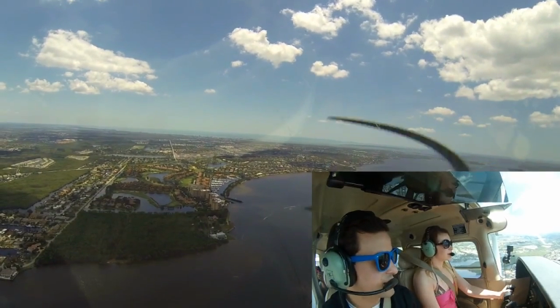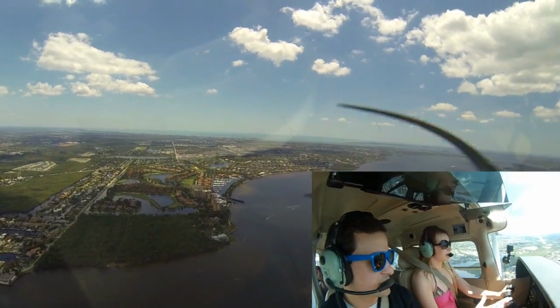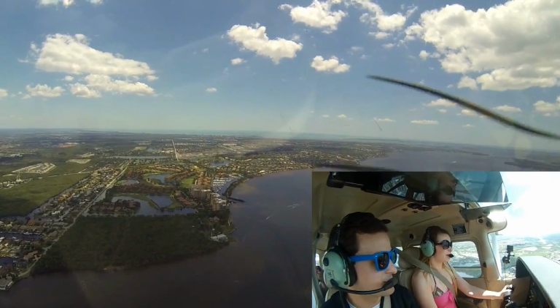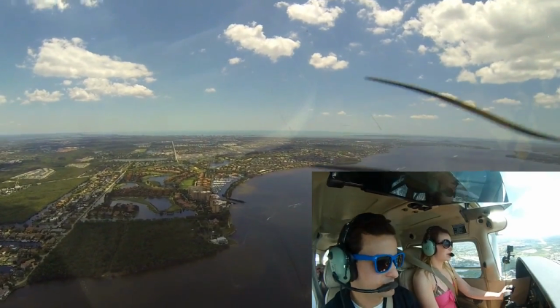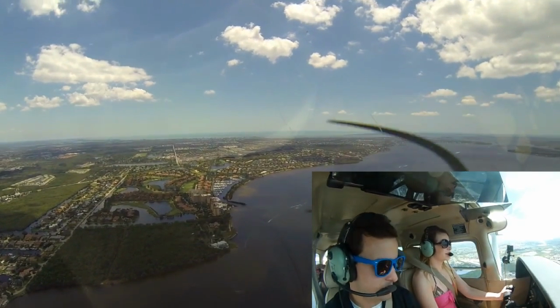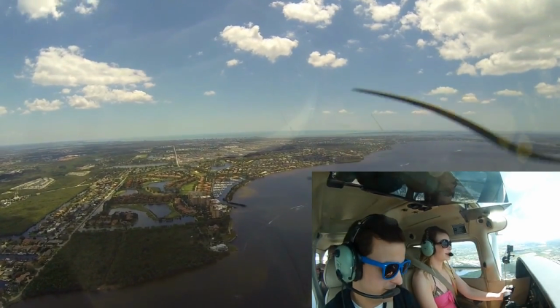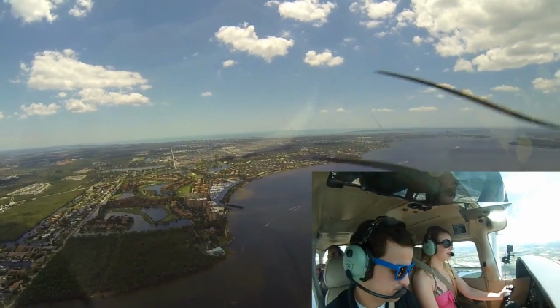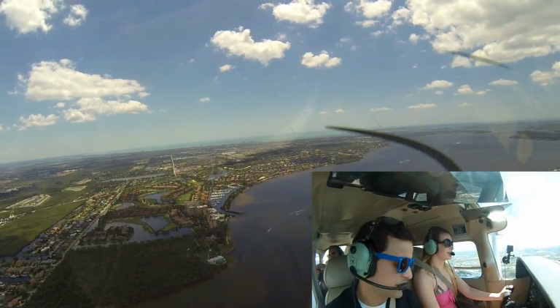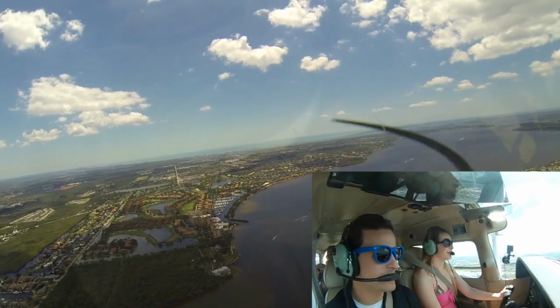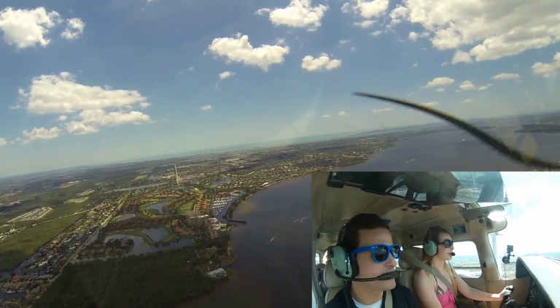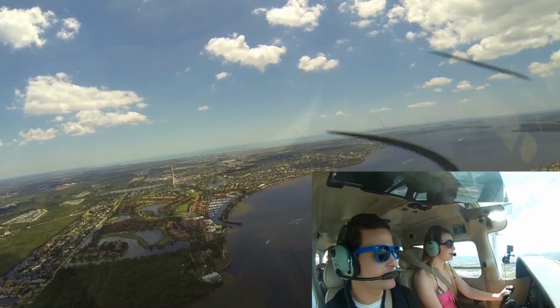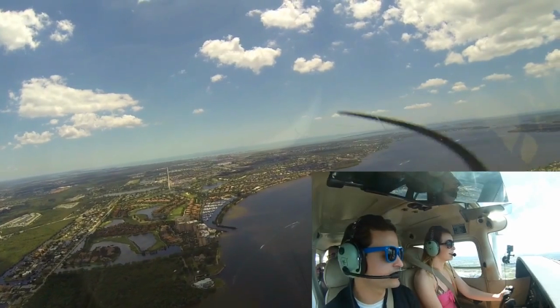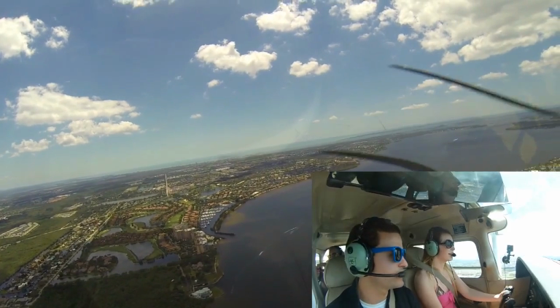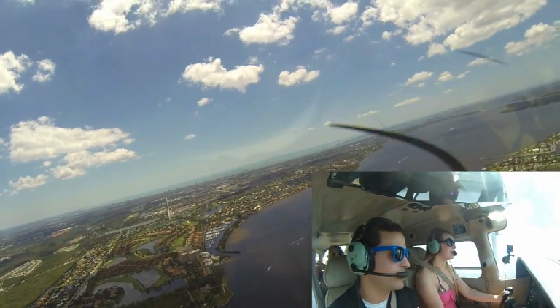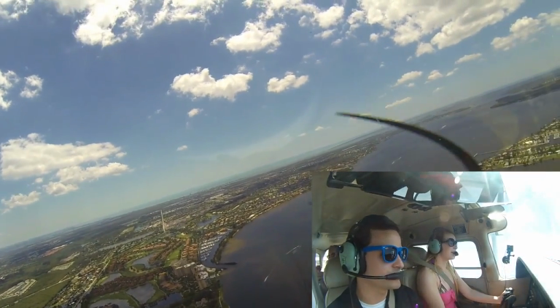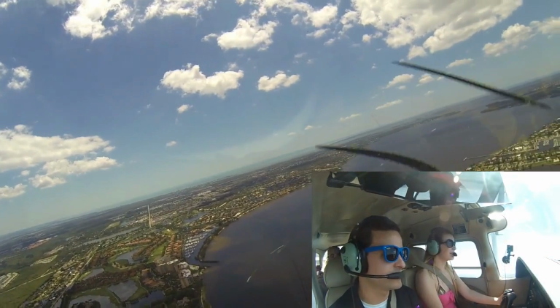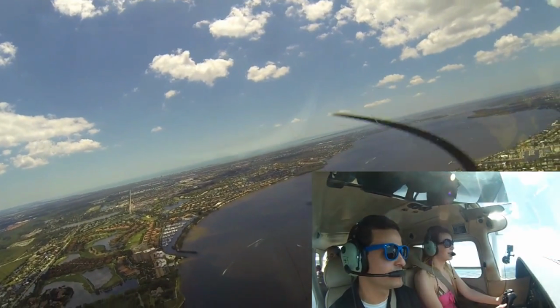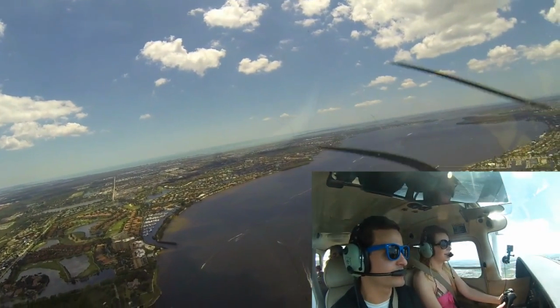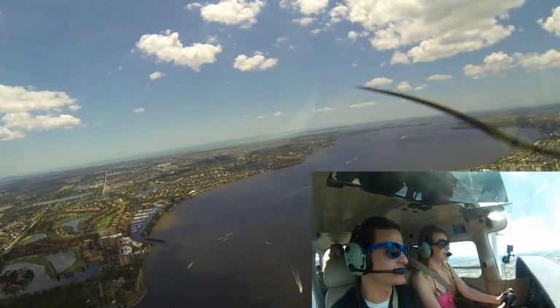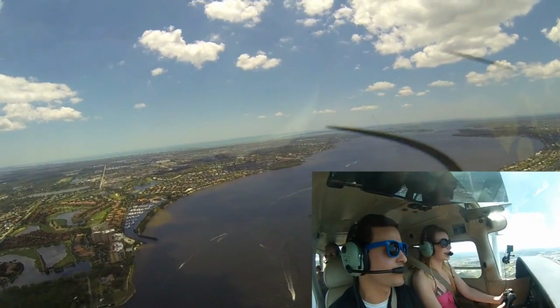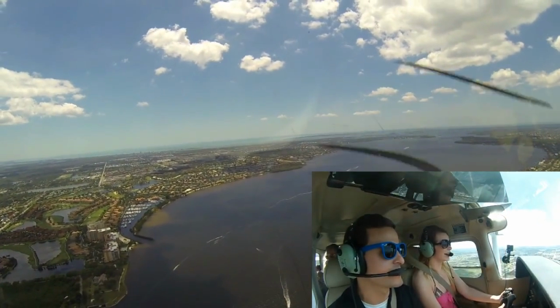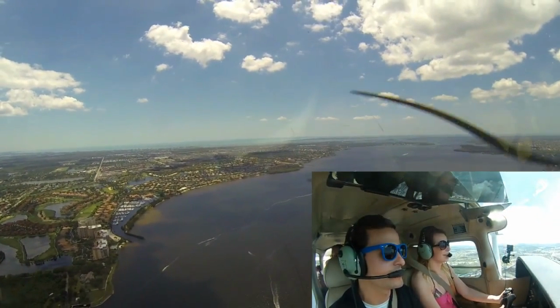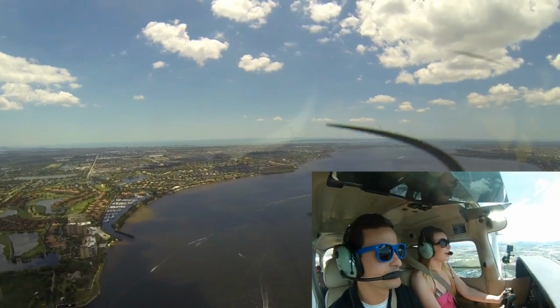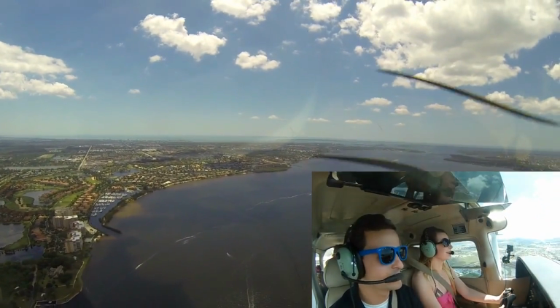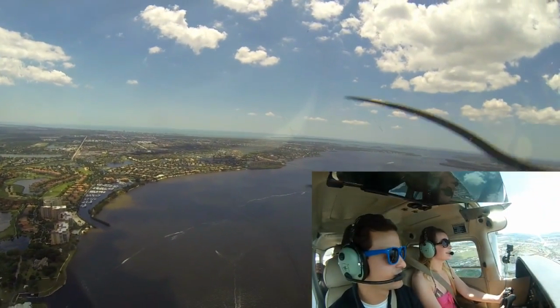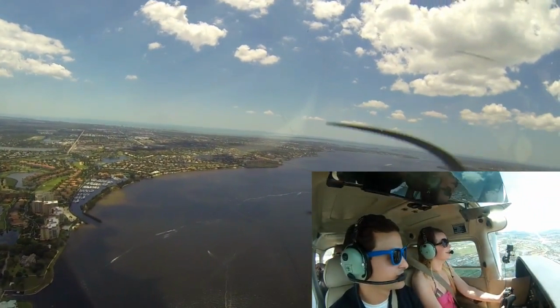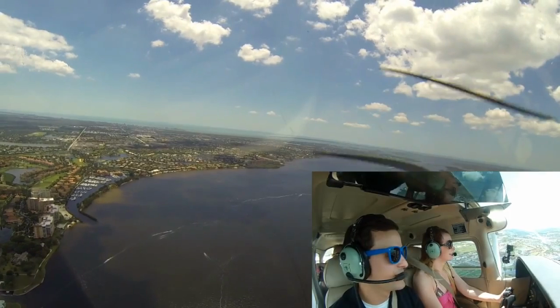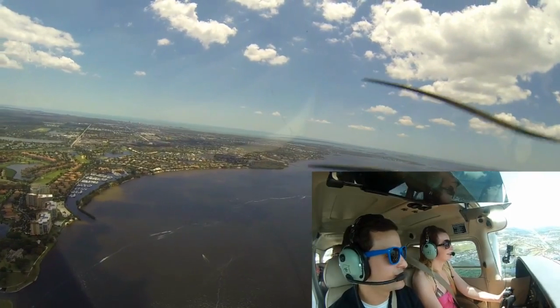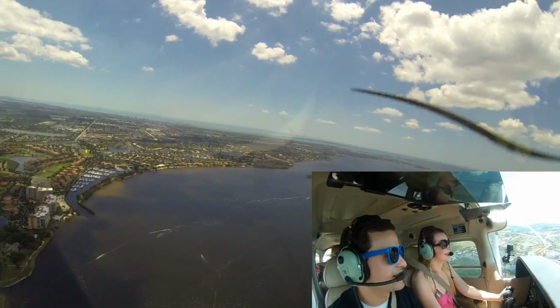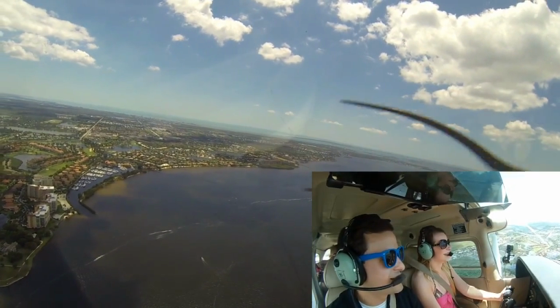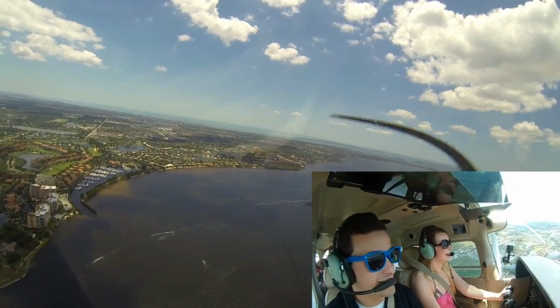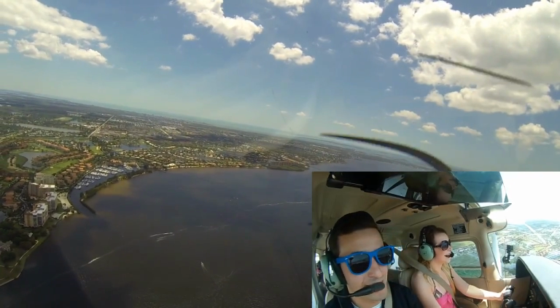She's actually doing a good job. It's all about smooth inputs — you want smooth outputs, you need smooth inputs. So that's just the wind, that's not you.